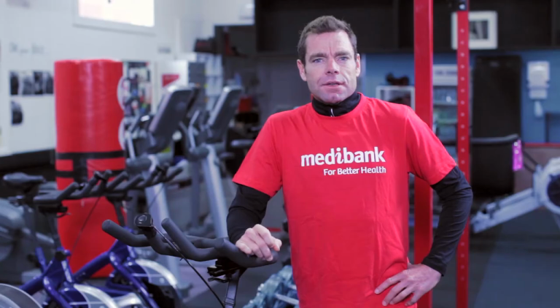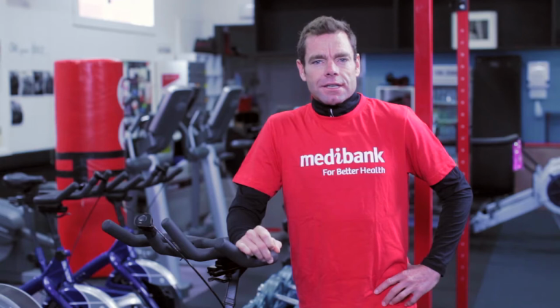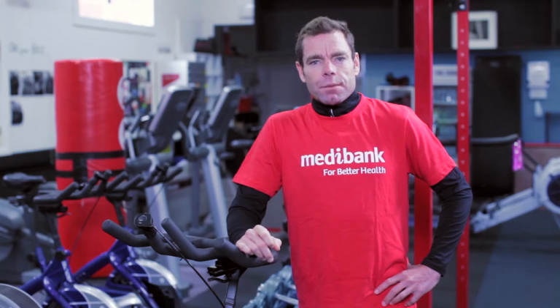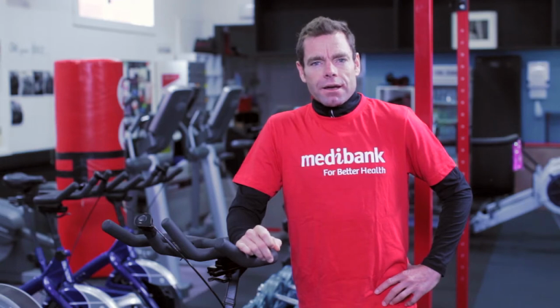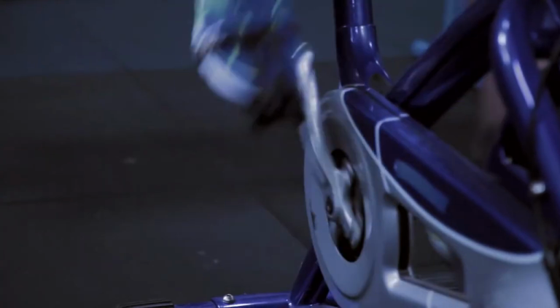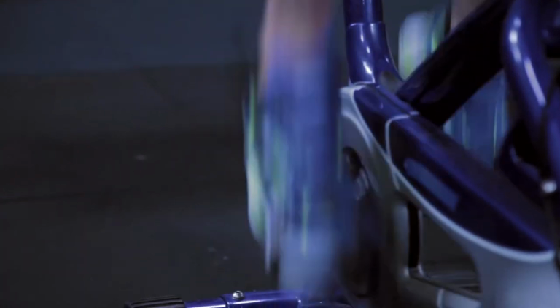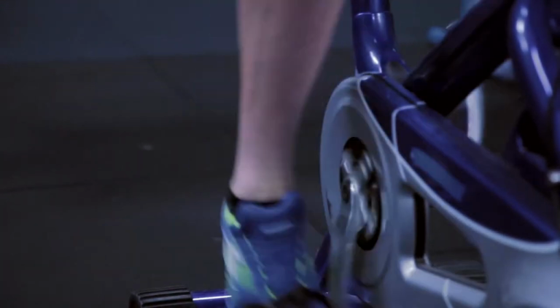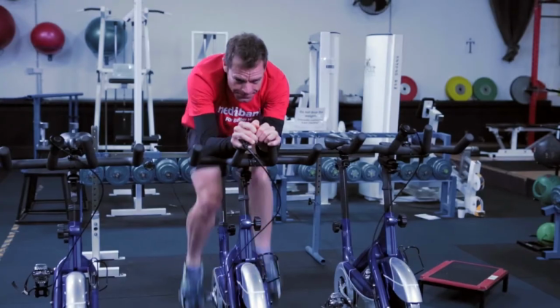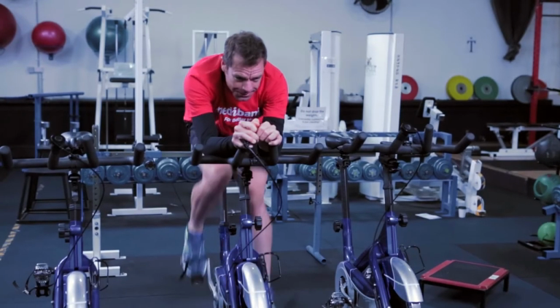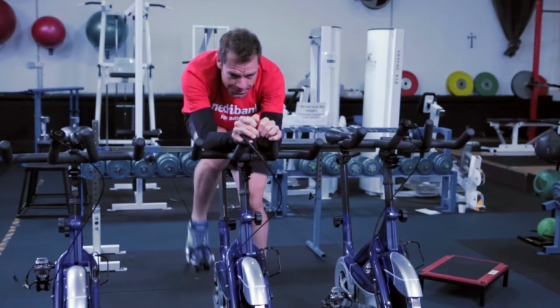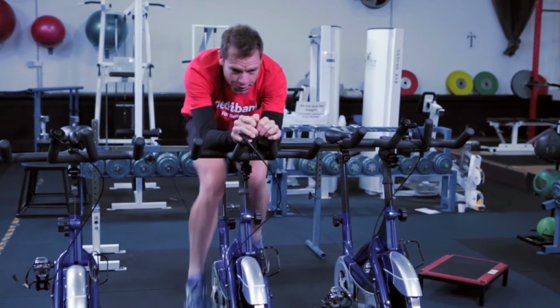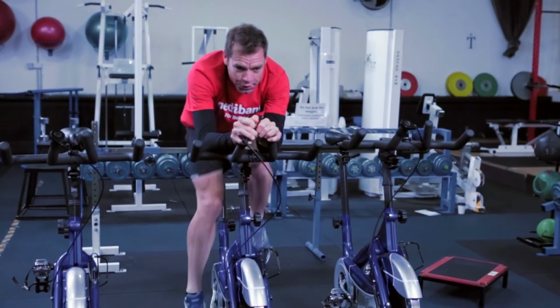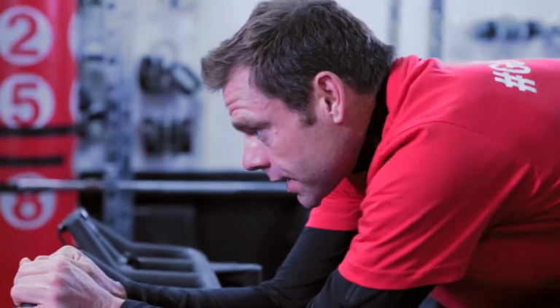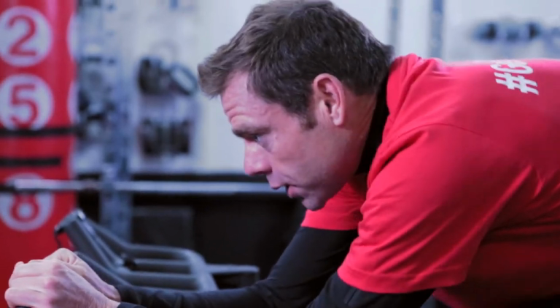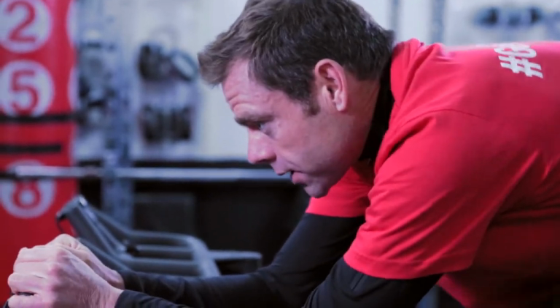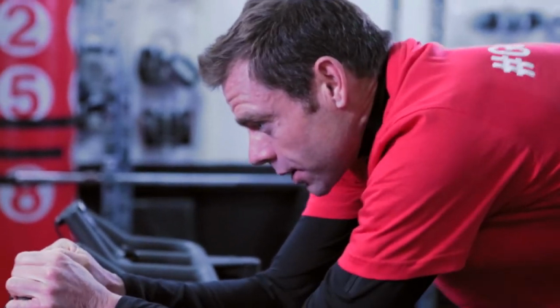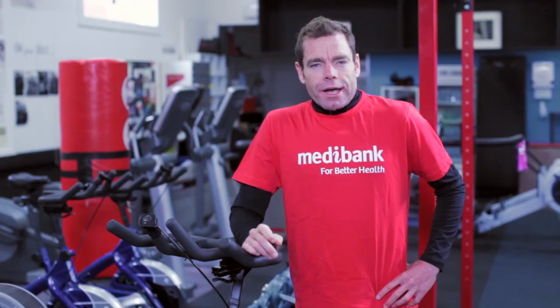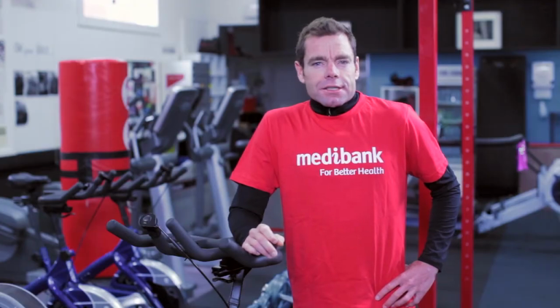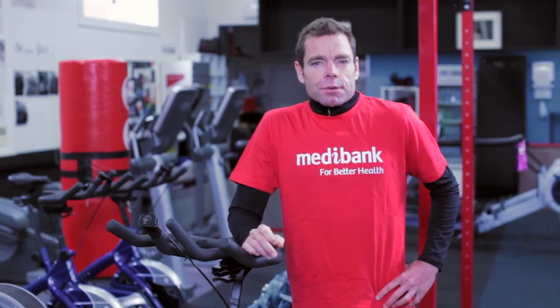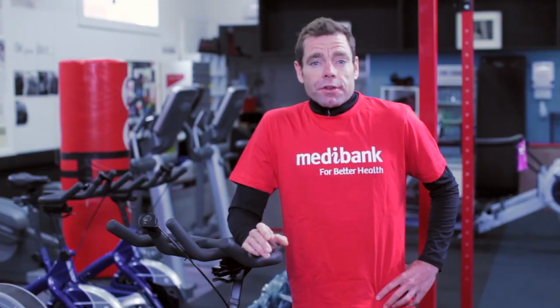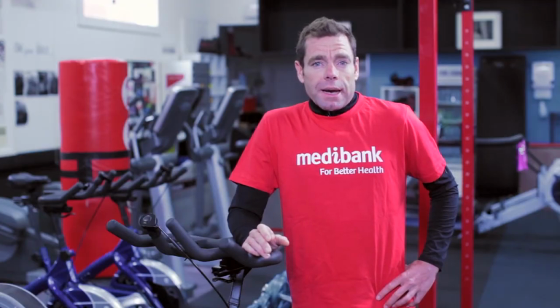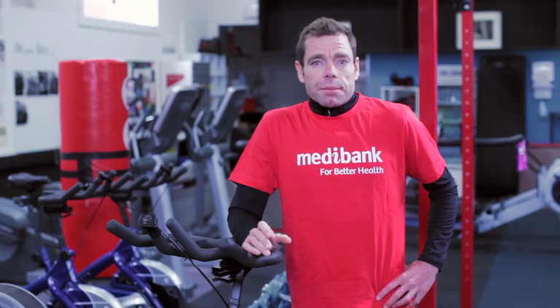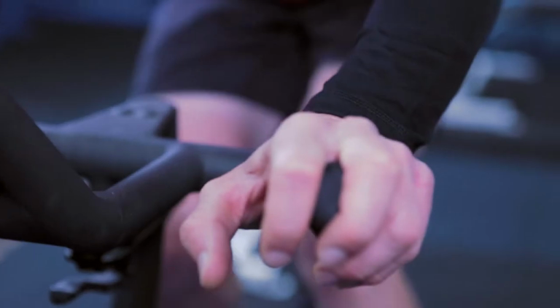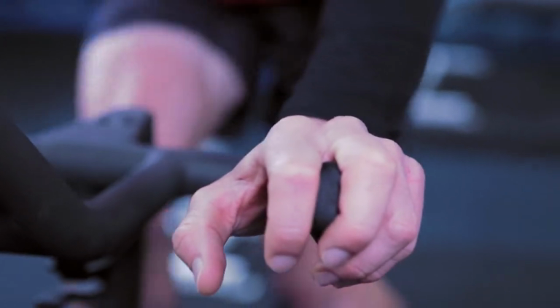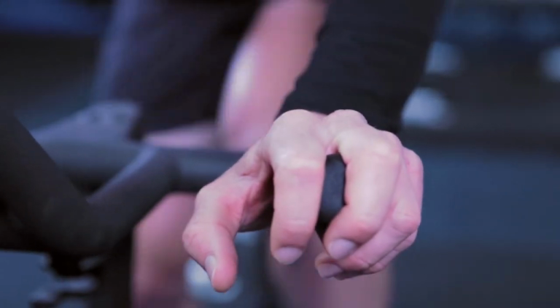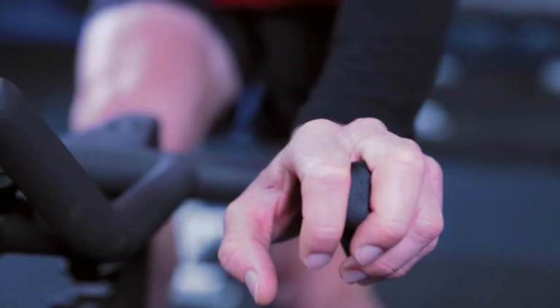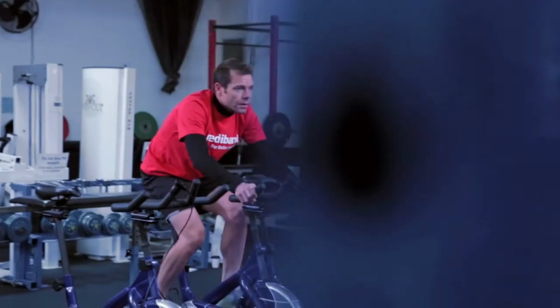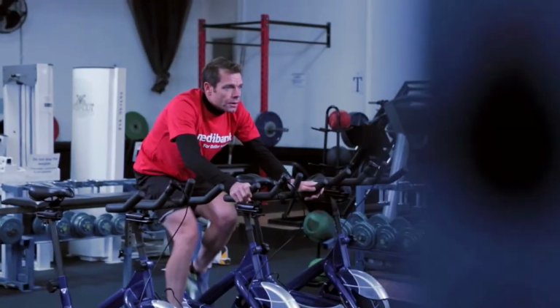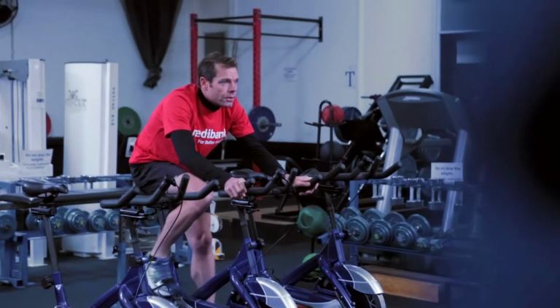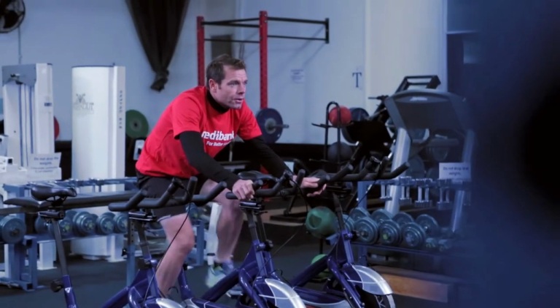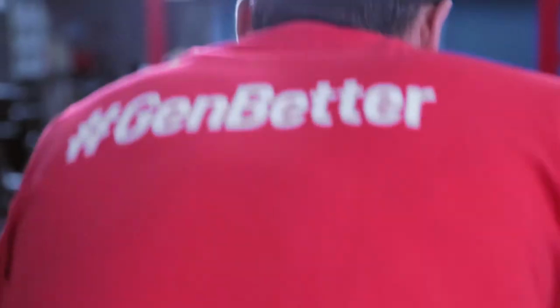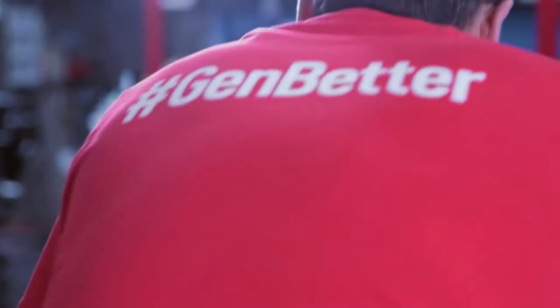This is the HIIT workout — high intensity interval training — short periods of high intensity interspersed by periods of rest. A HIIT workout is designed to improve your VO2 max, a measure of your overall cardiovascular fitness, which at the end of the day is what helps you perform better on the bike.